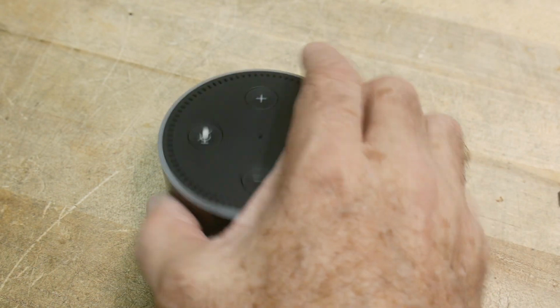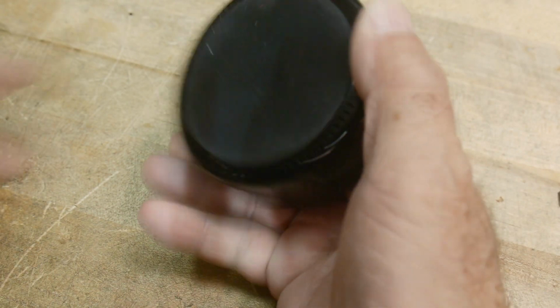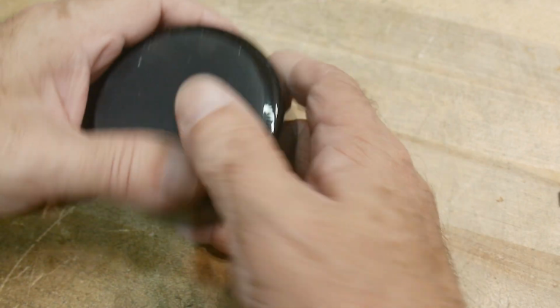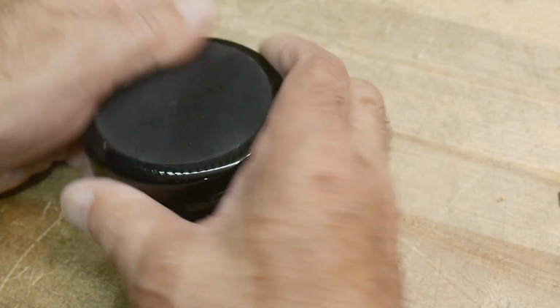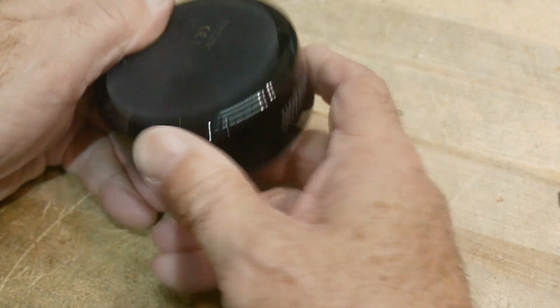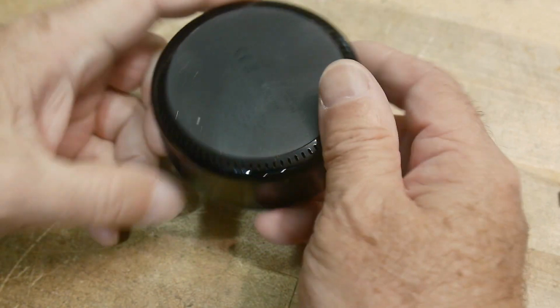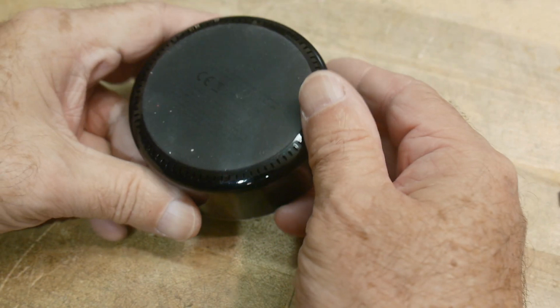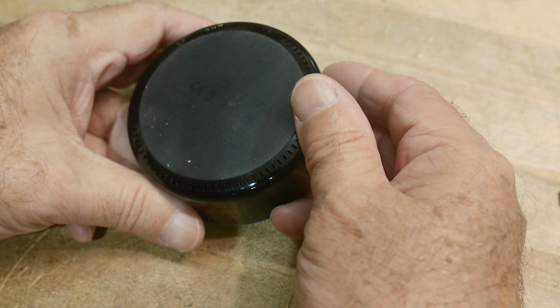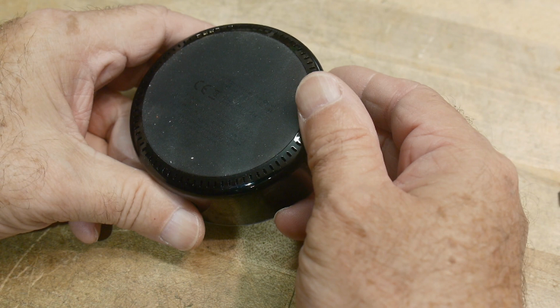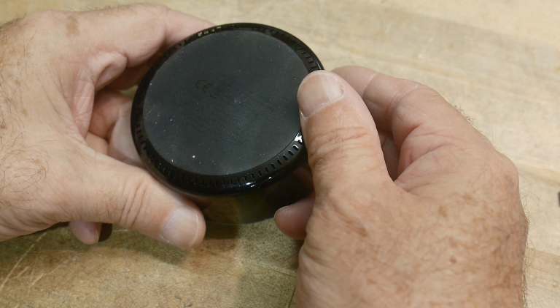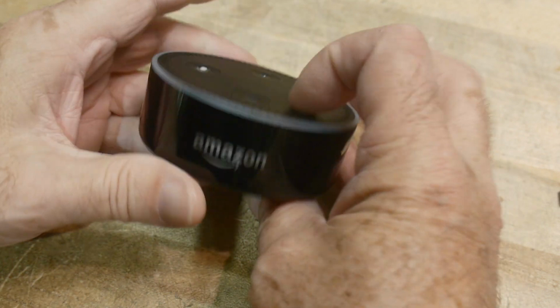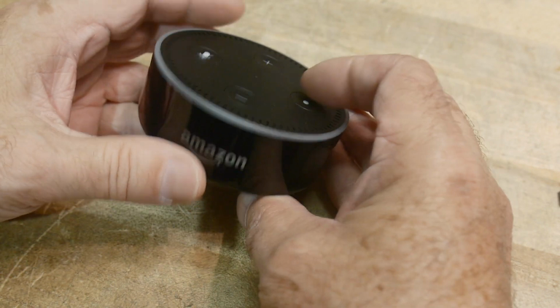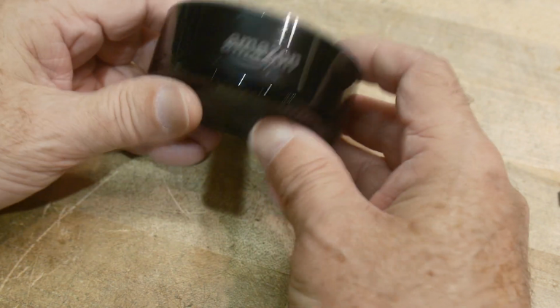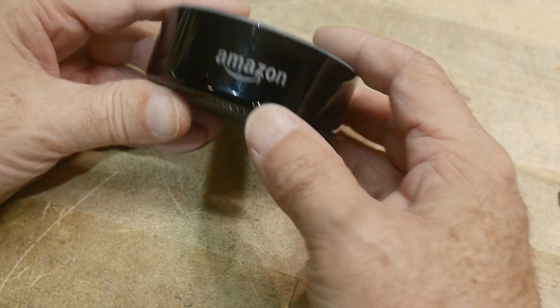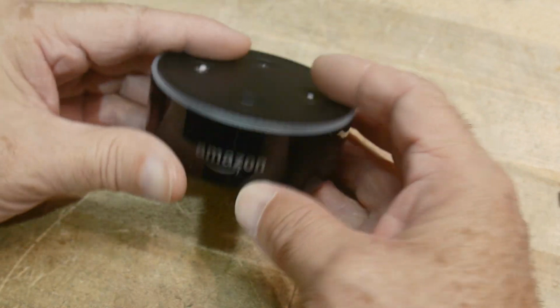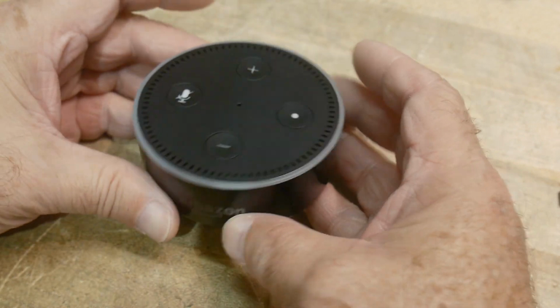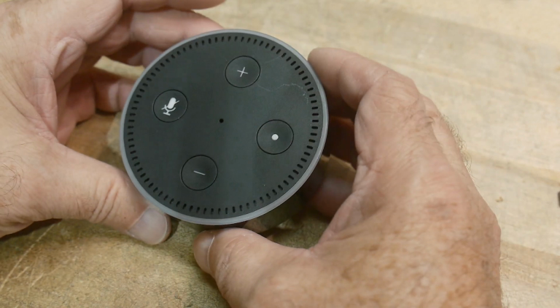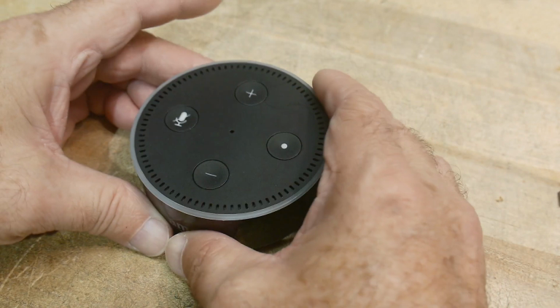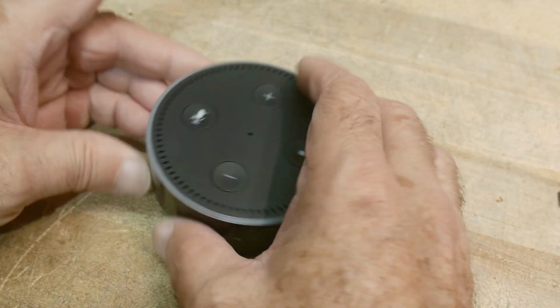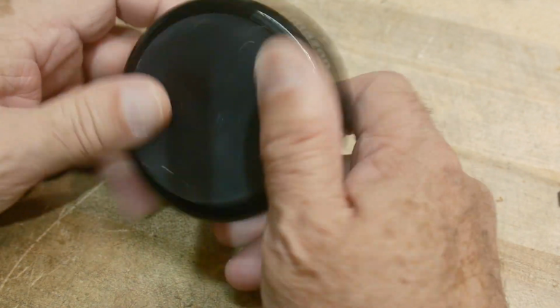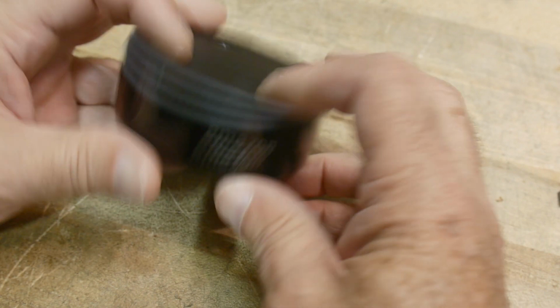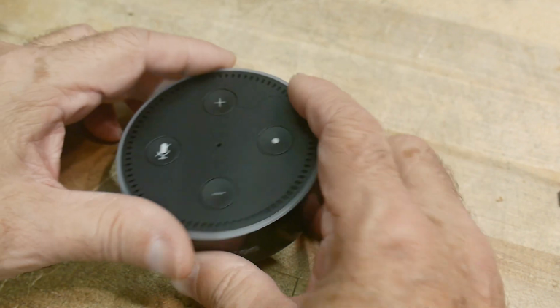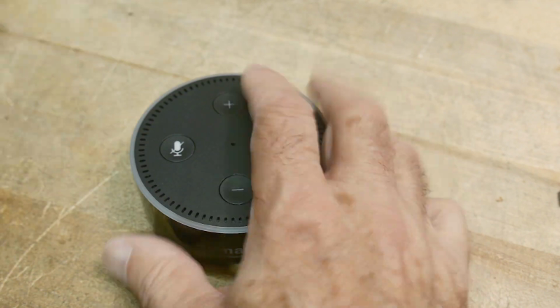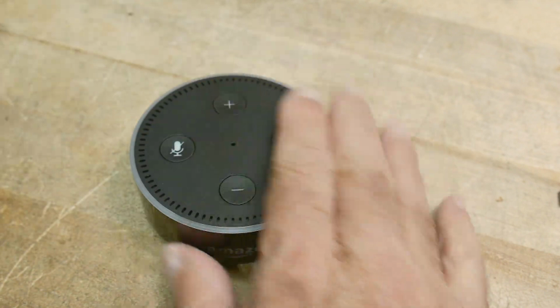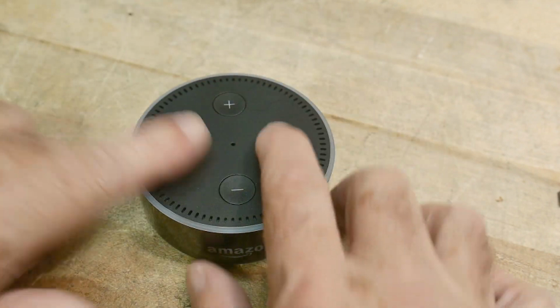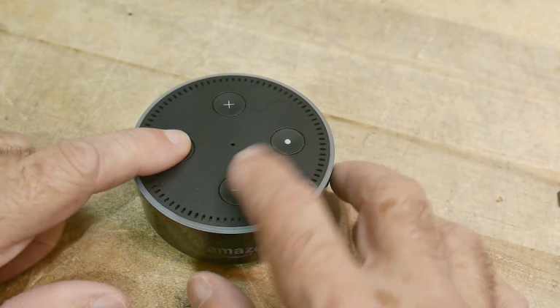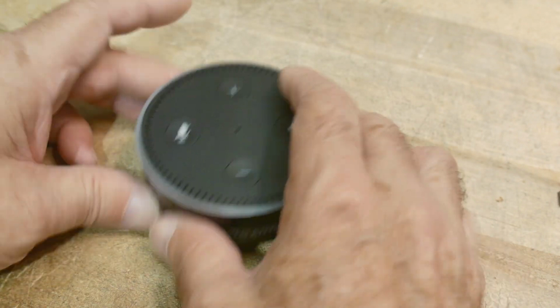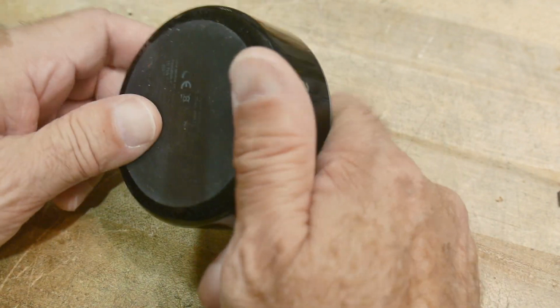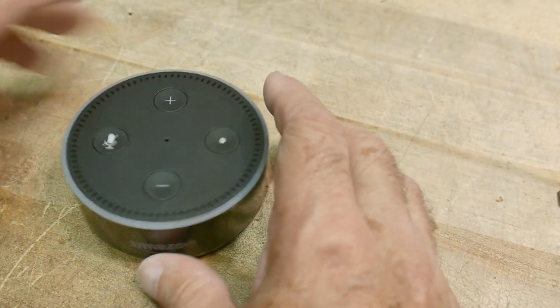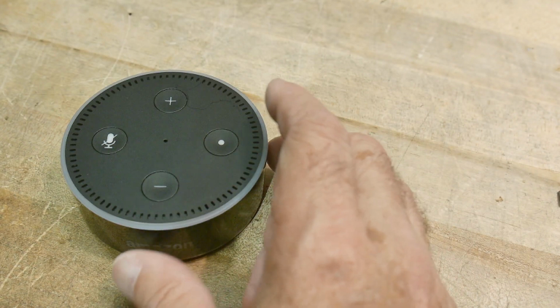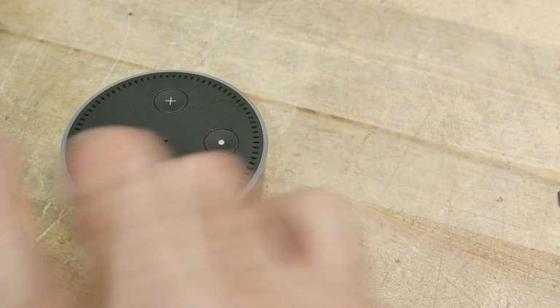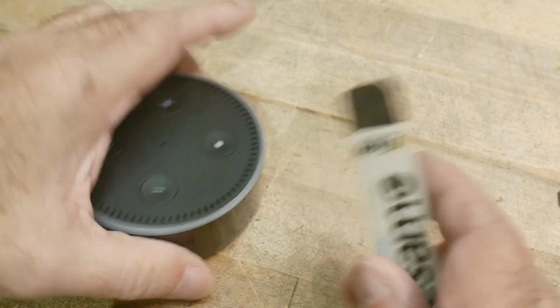We have an Amazon Echo — I think this is the second generation. I was gonna do a quick teardown today.